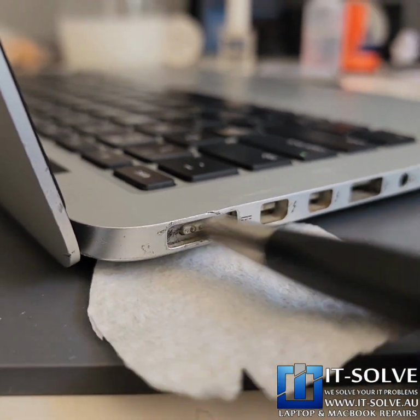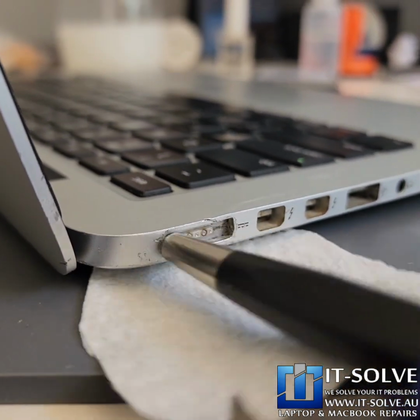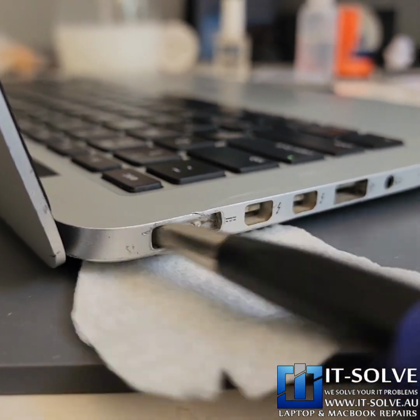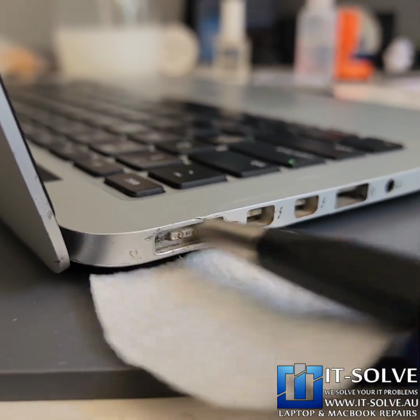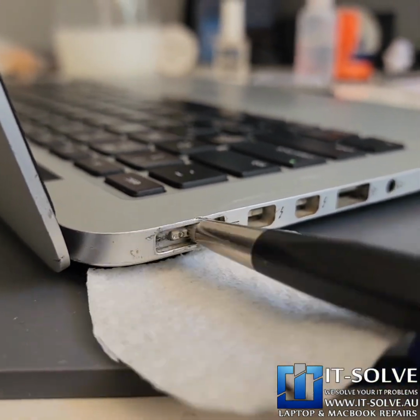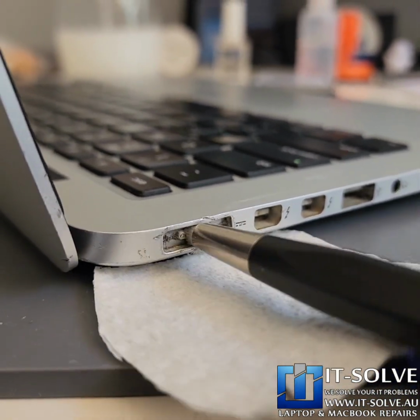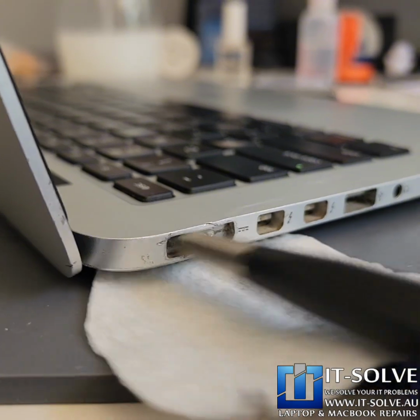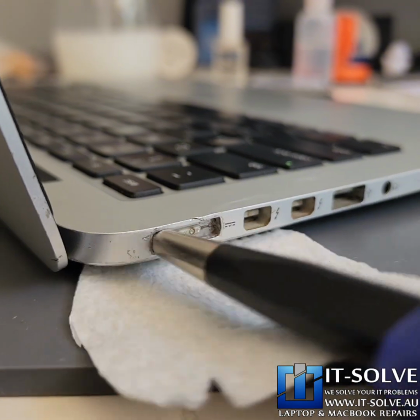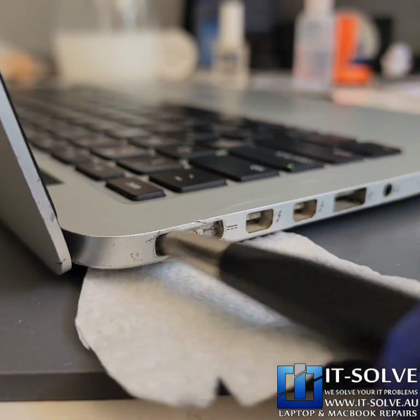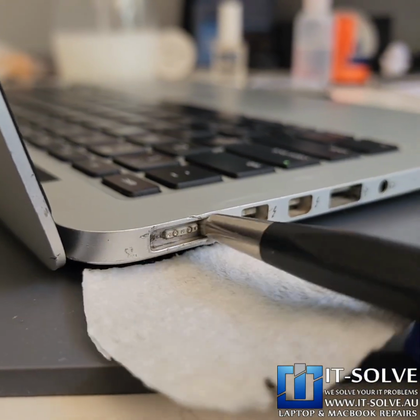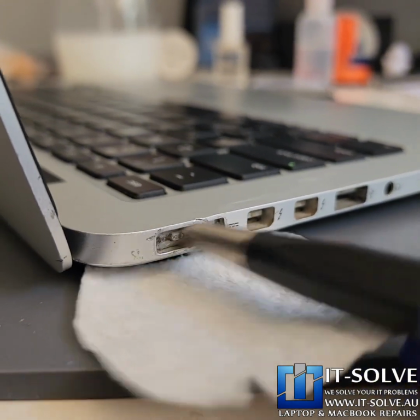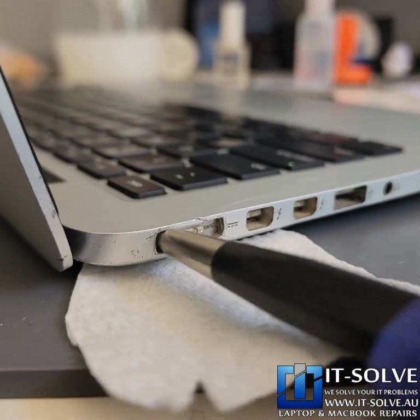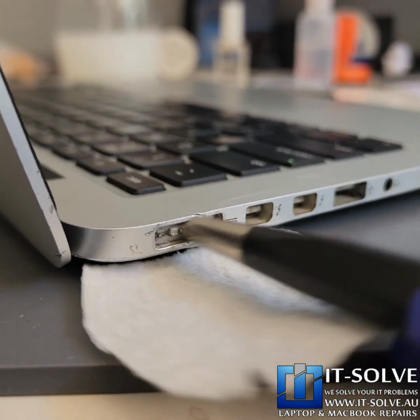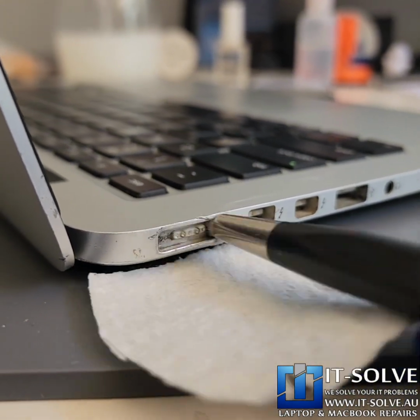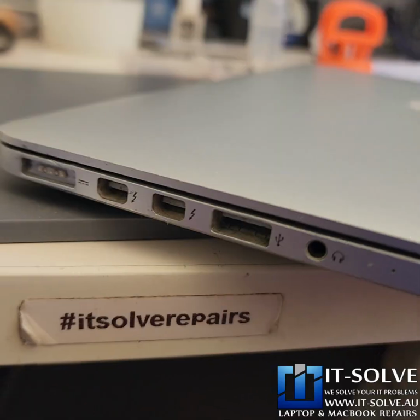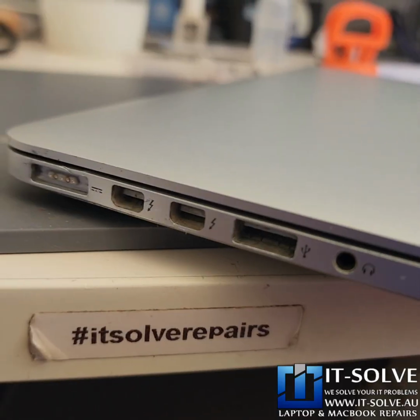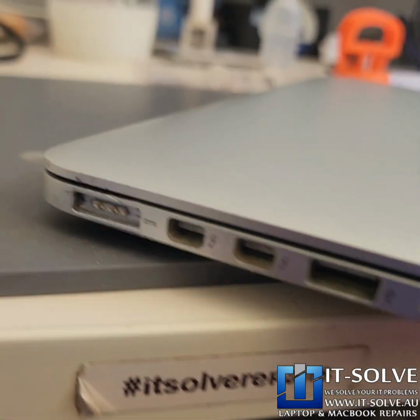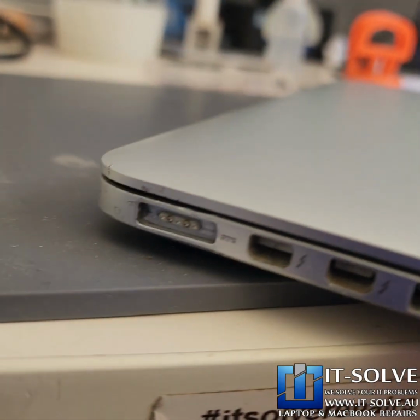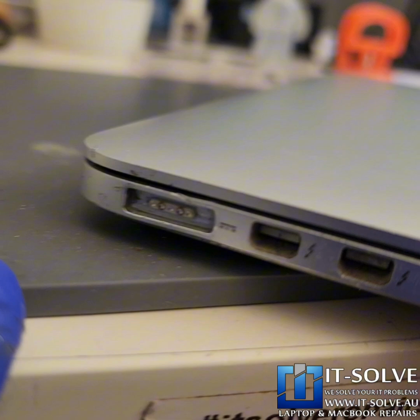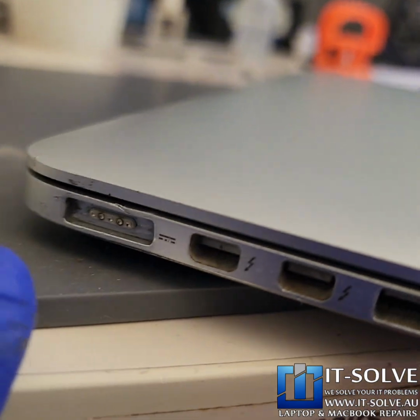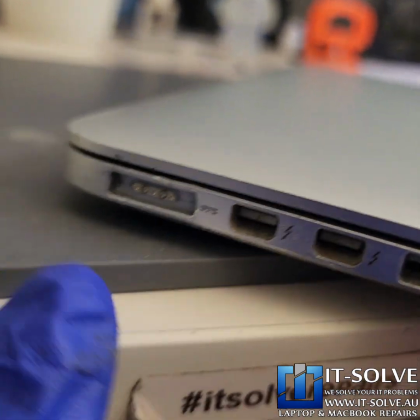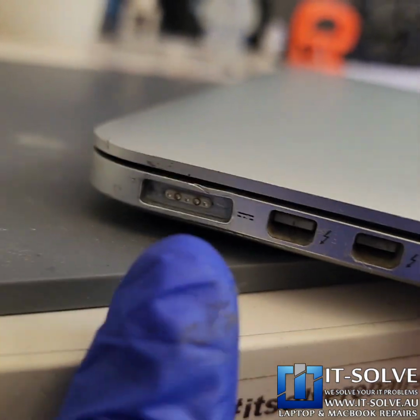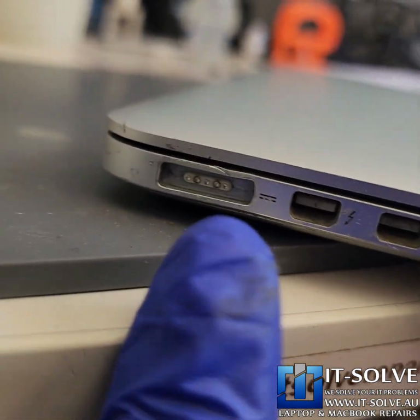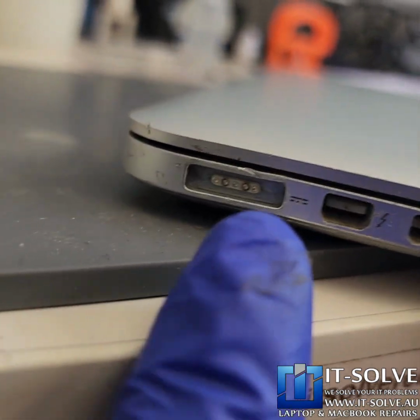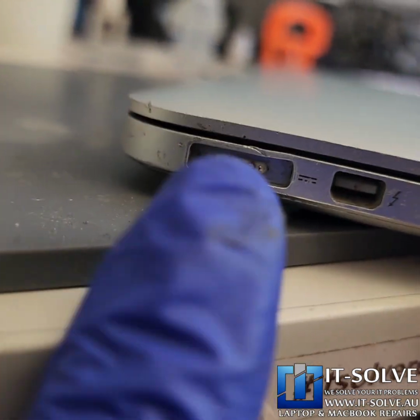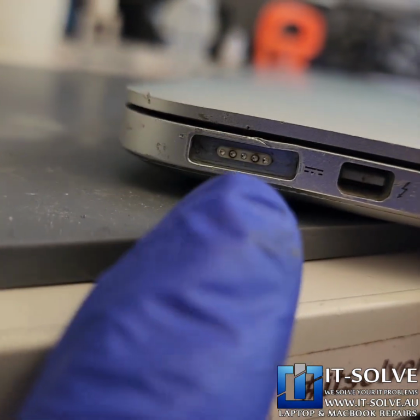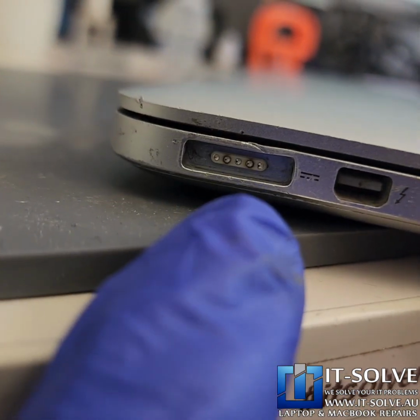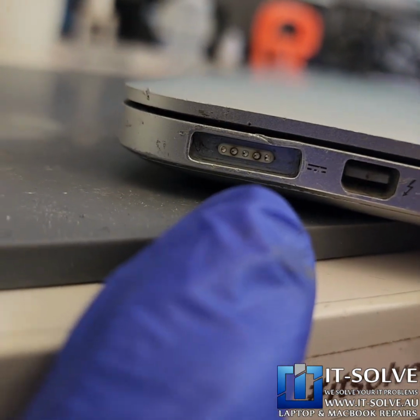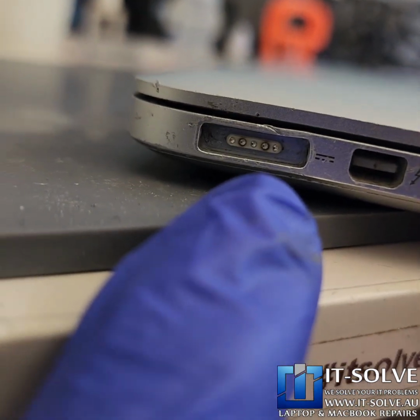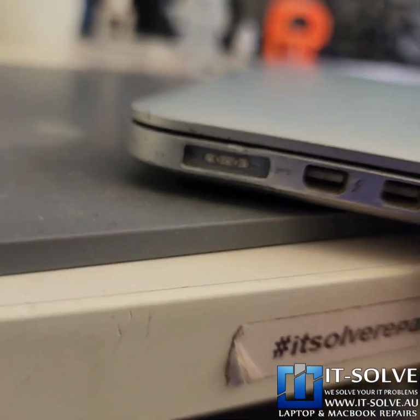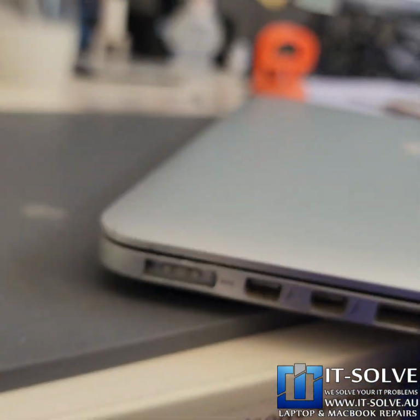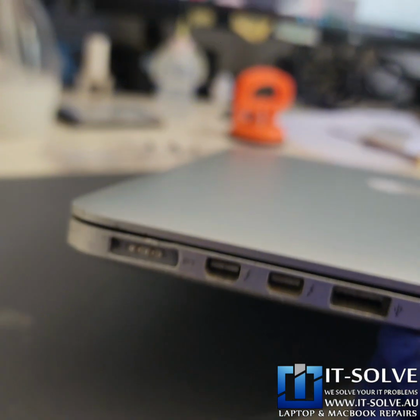Let's see if we can get away without replacing the socket. The socket has been cleaned — this is the best we can do without a full socket replacement.